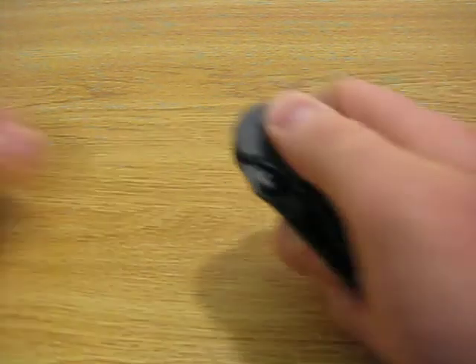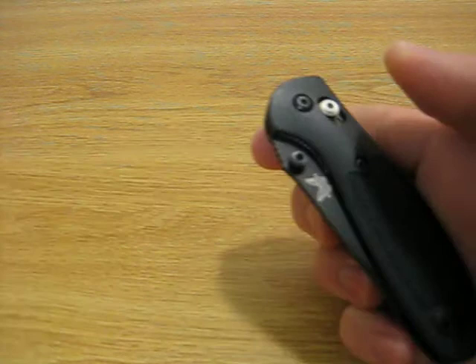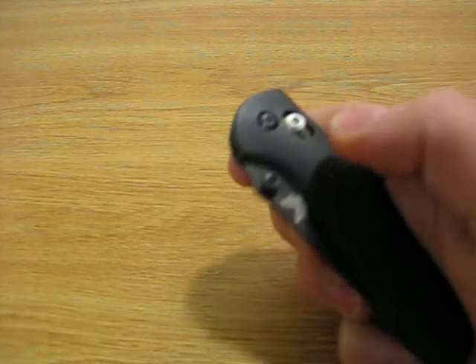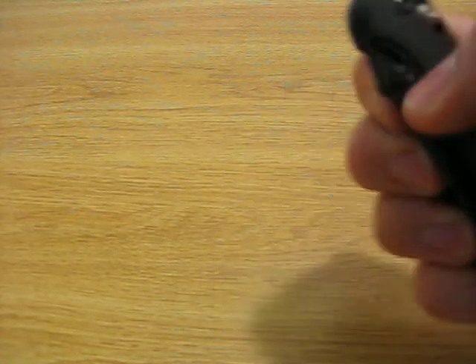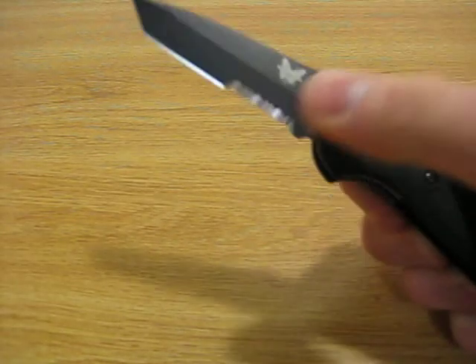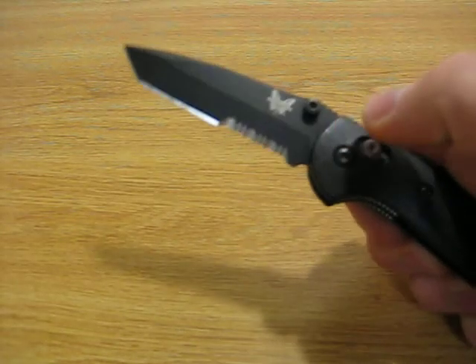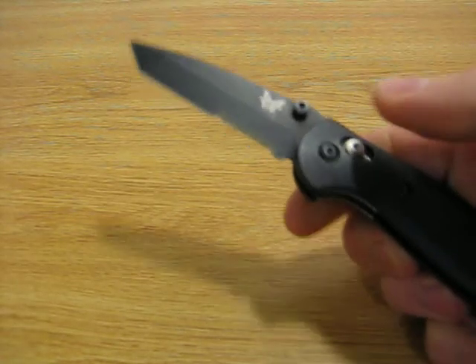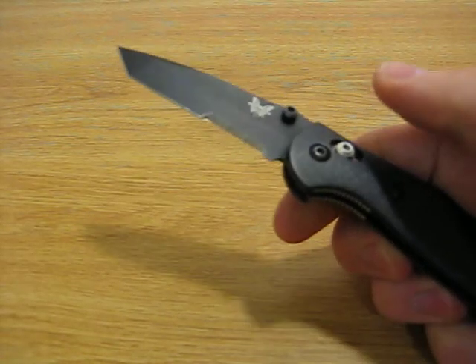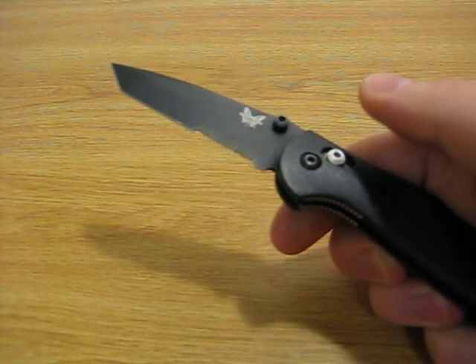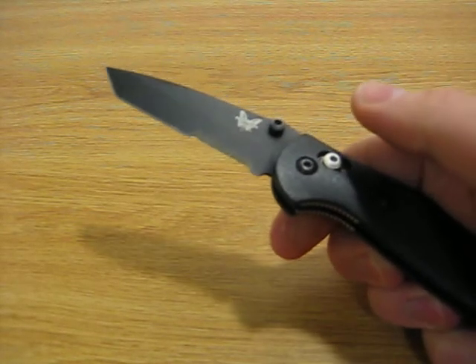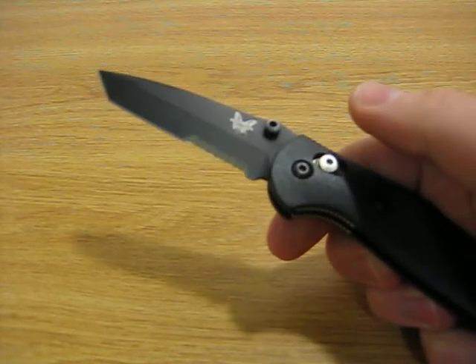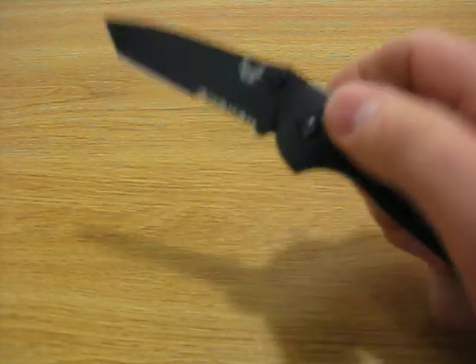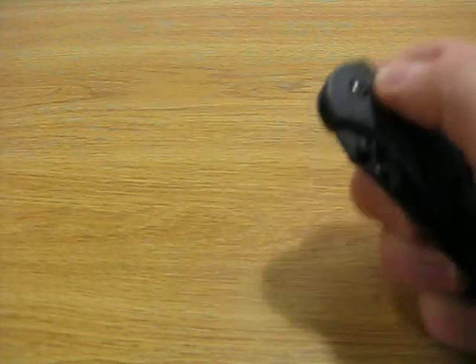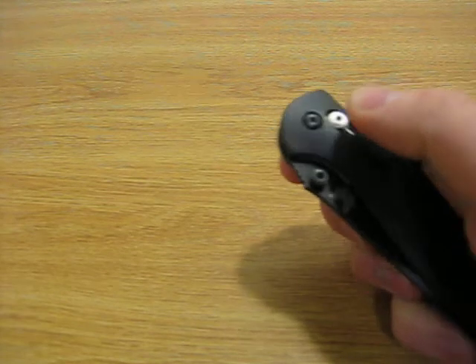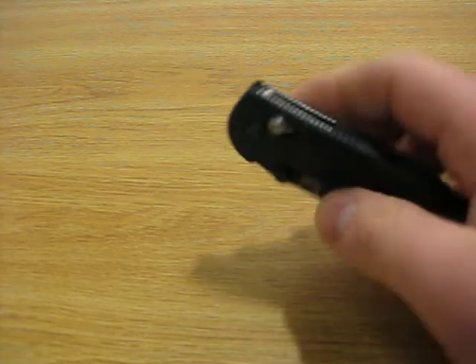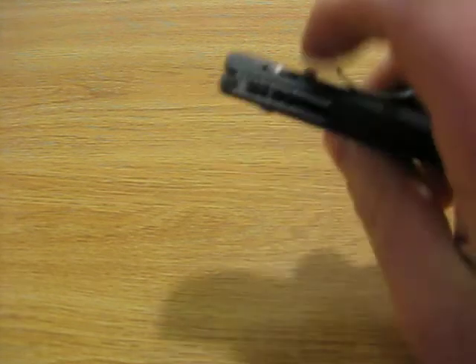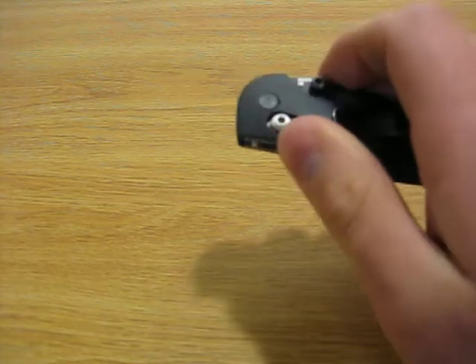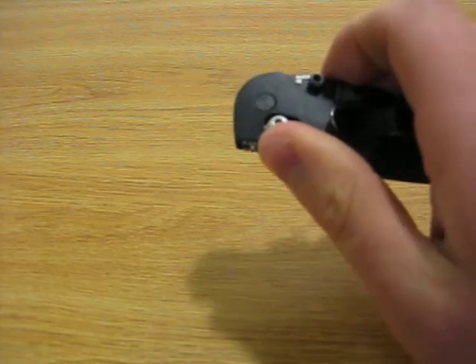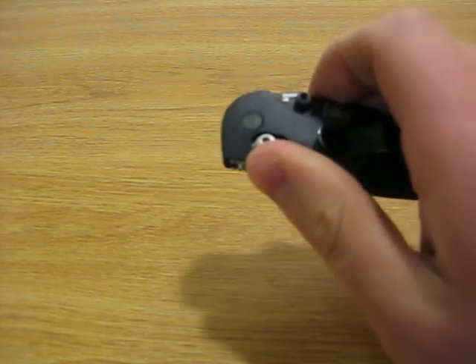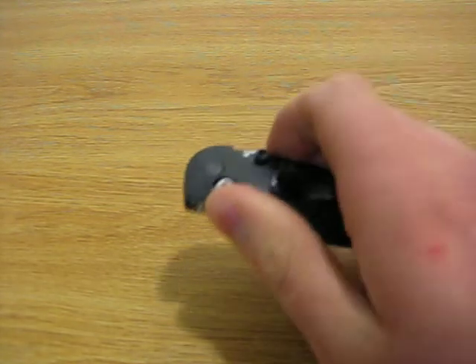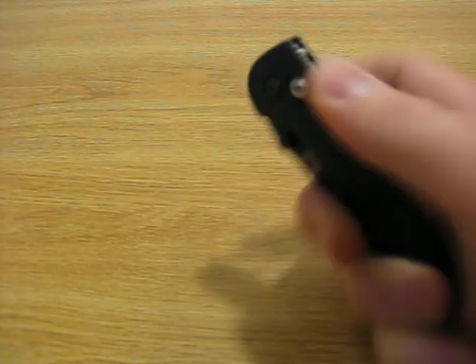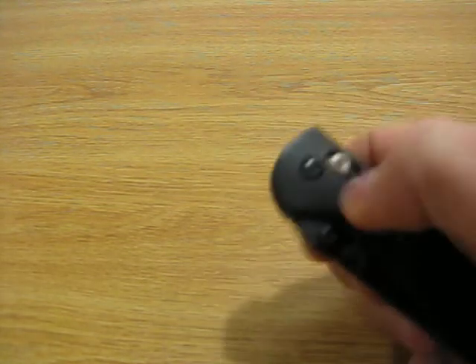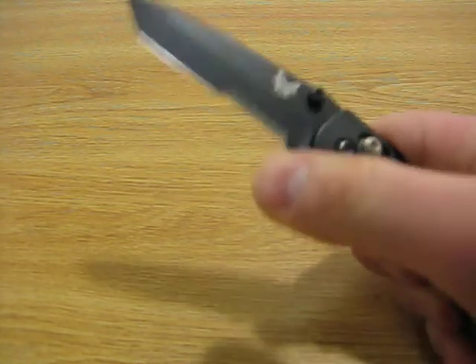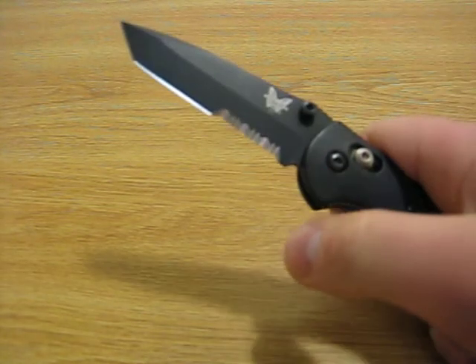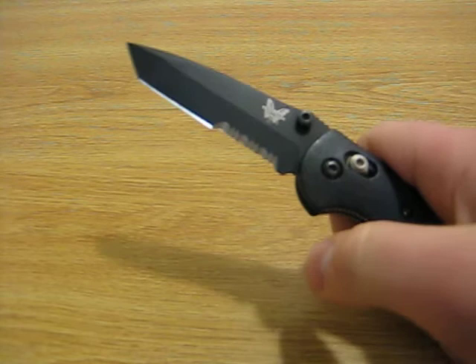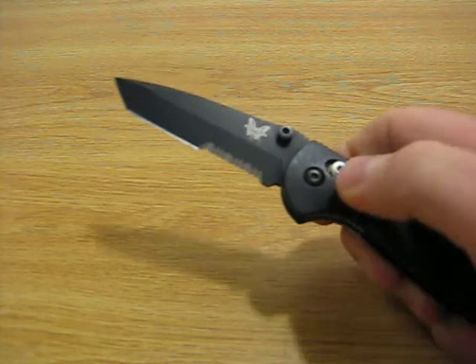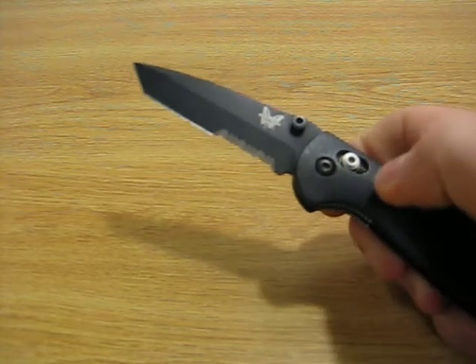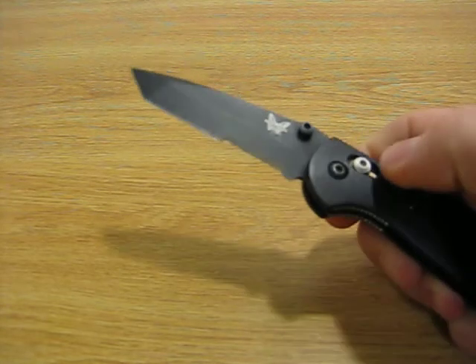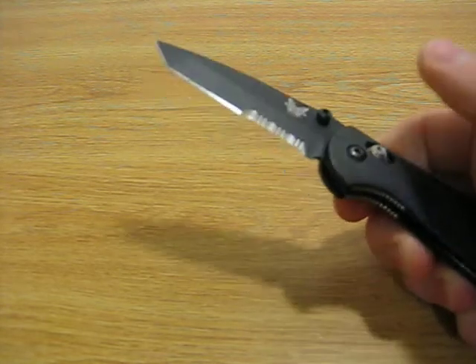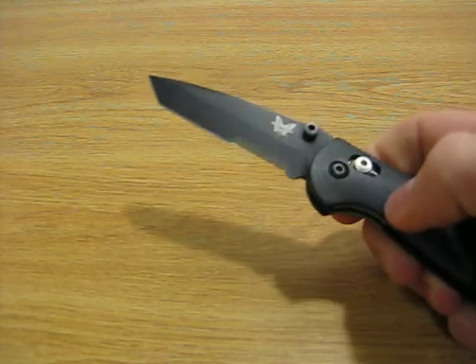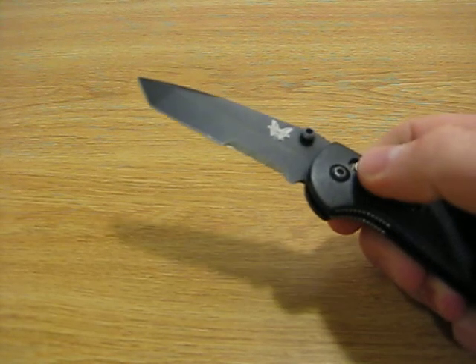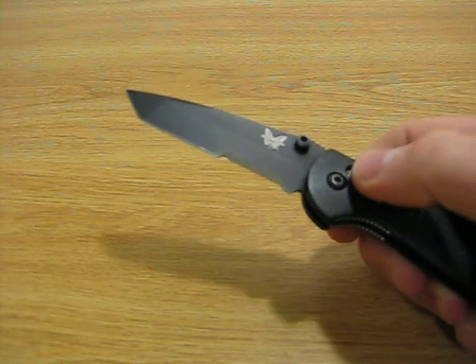If you live in an area where you can carry a larger blade, the larger Griptilian might be a real good option for you. Personally, where I am, I find that 3 inches — or in this case 2.91 inches — is adequate for most cutting chores. But sure, a larger blade might be nice.